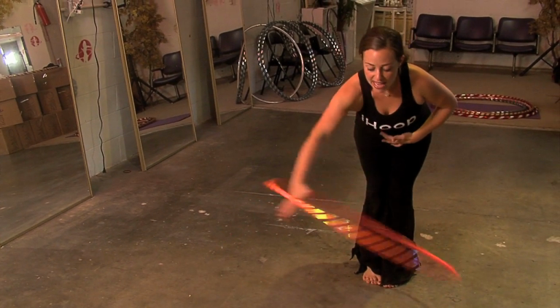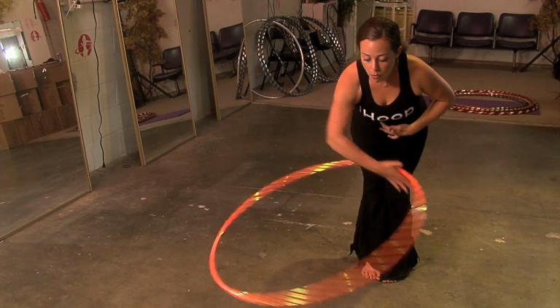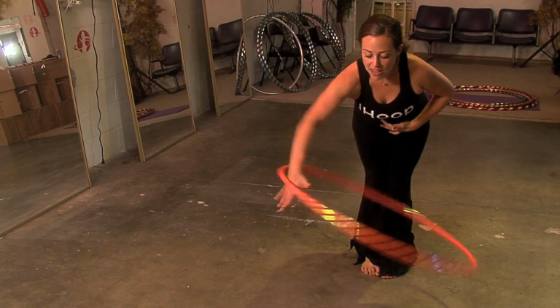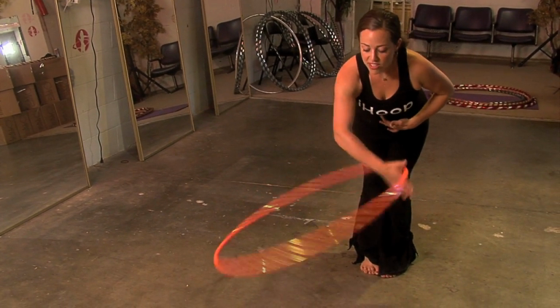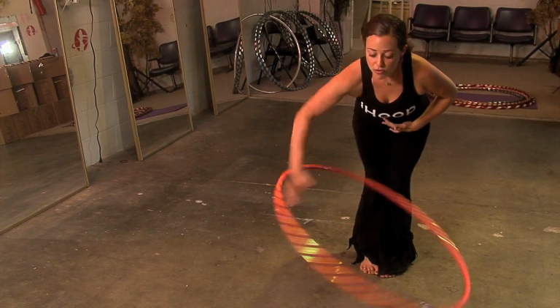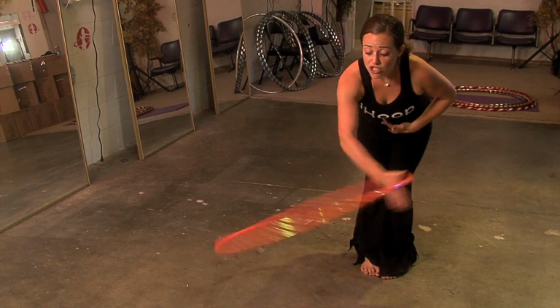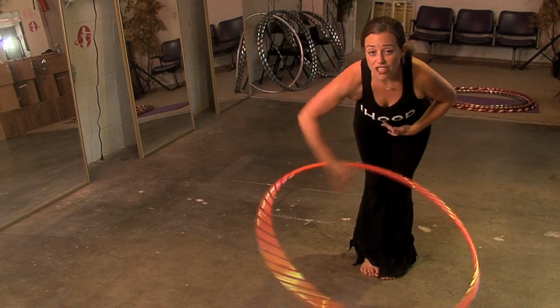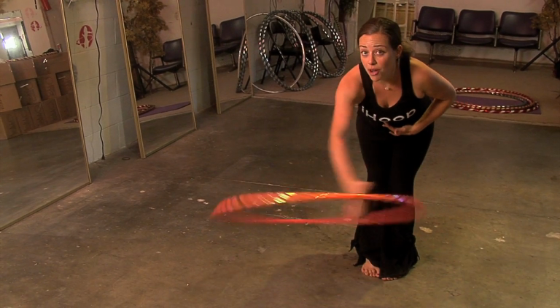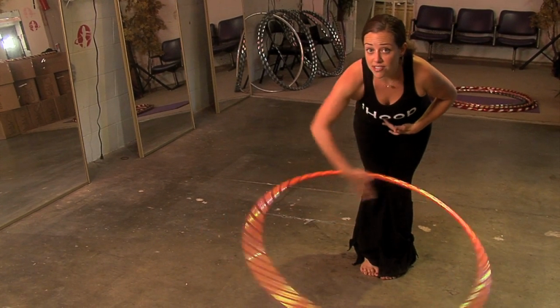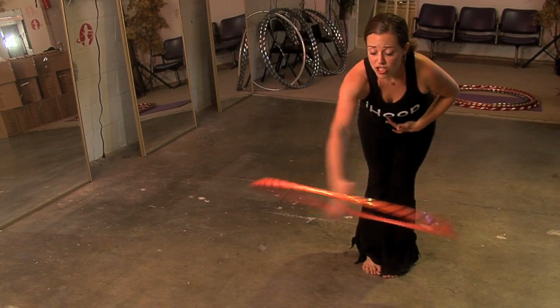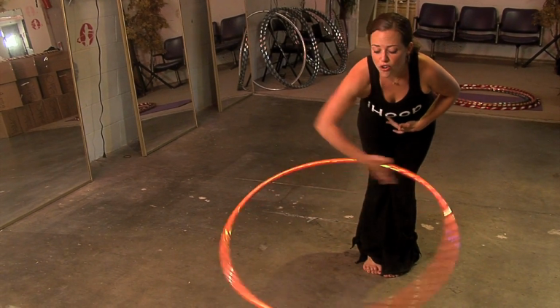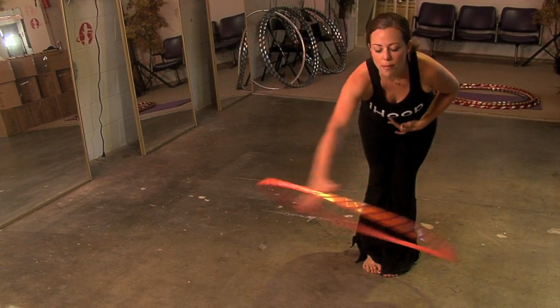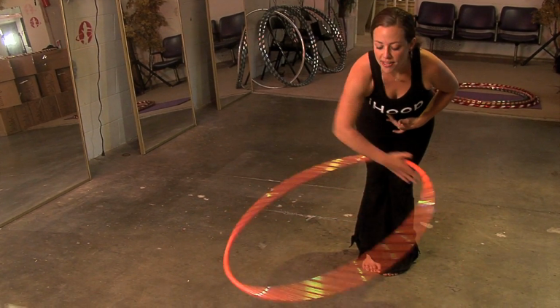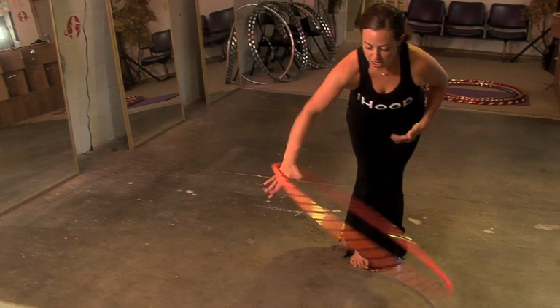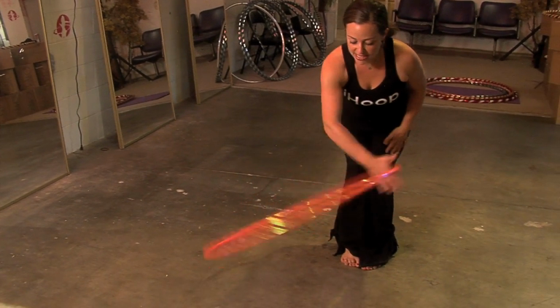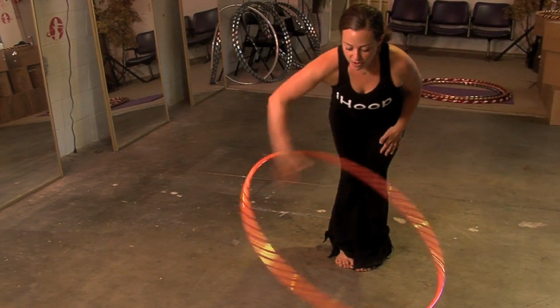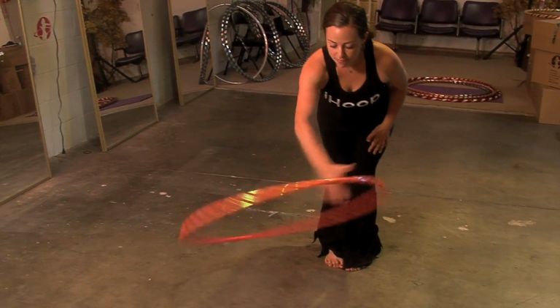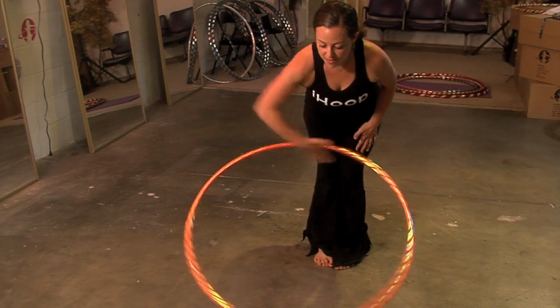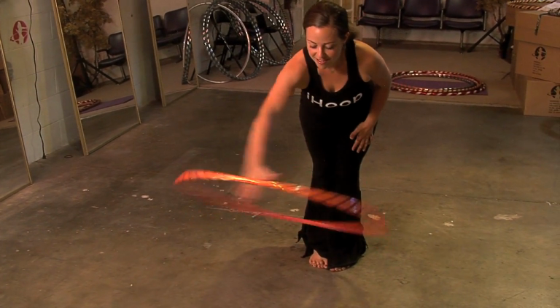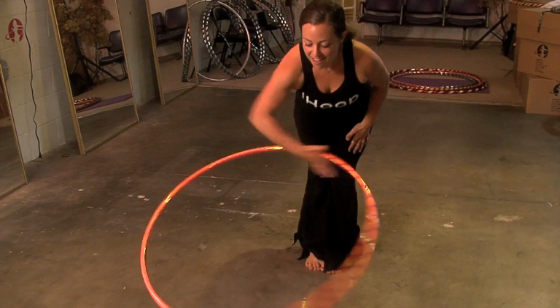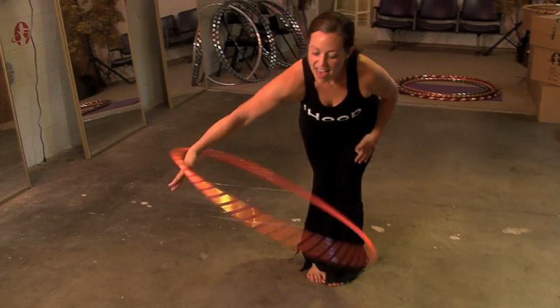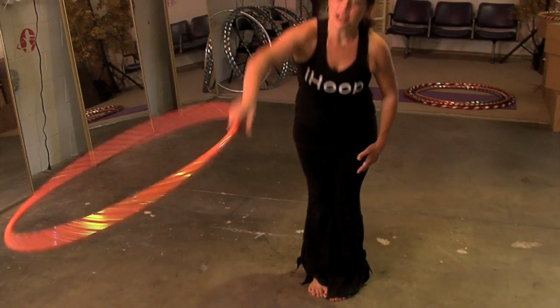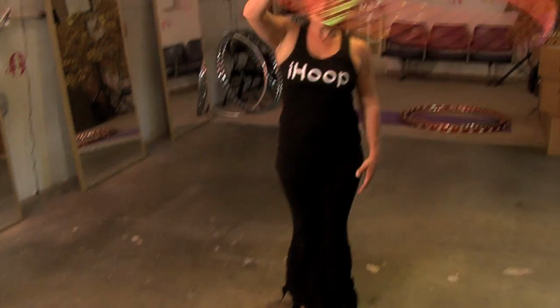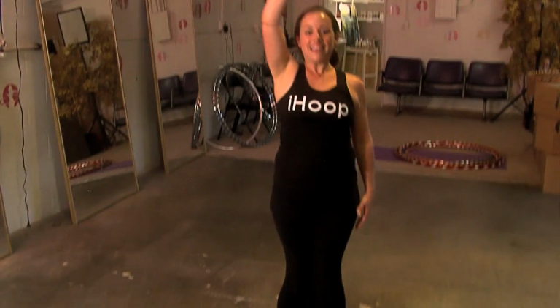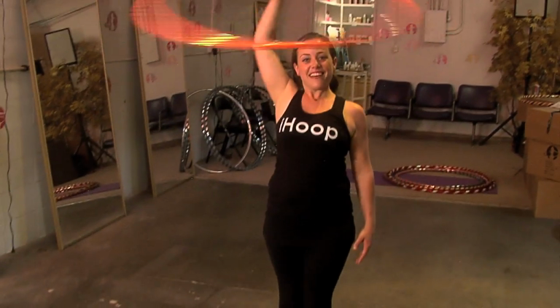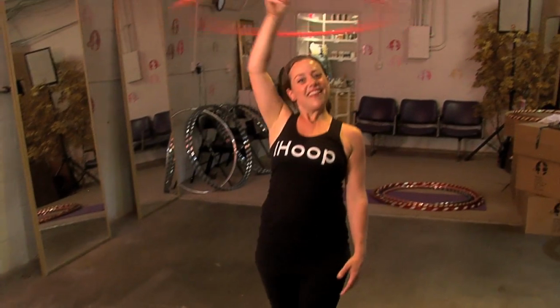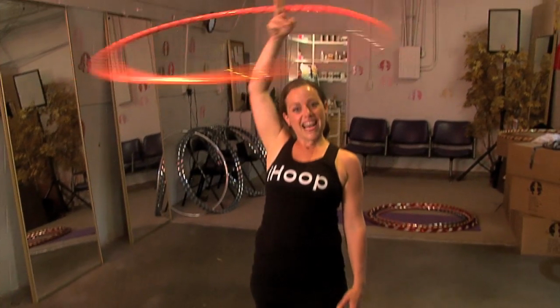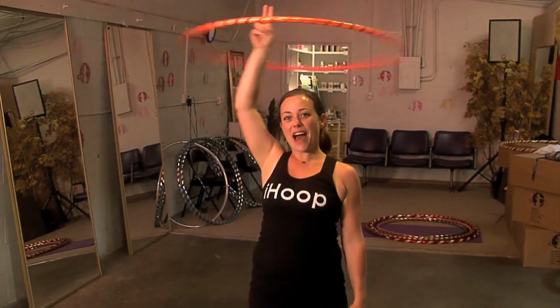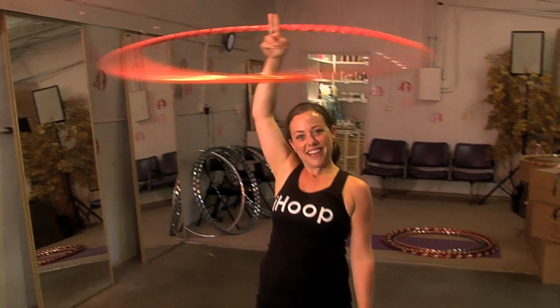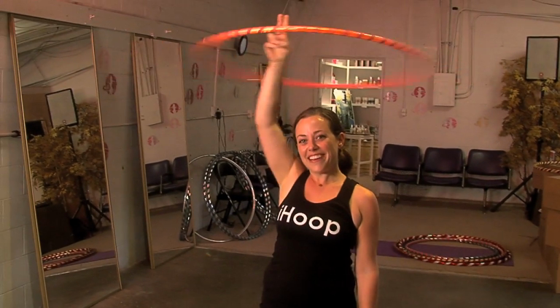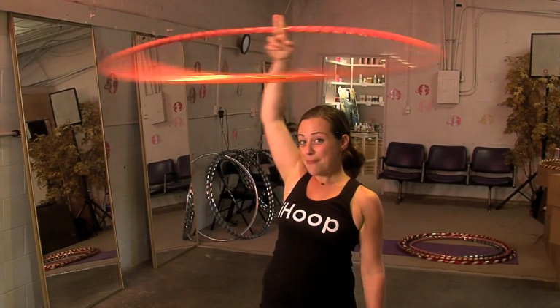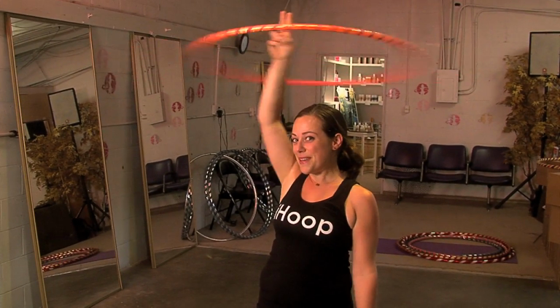It's important that with this move you contract your abdominals so that you don't hurt your back. Stay real firm and bring it back up. The lasso bow. Happy hooping!